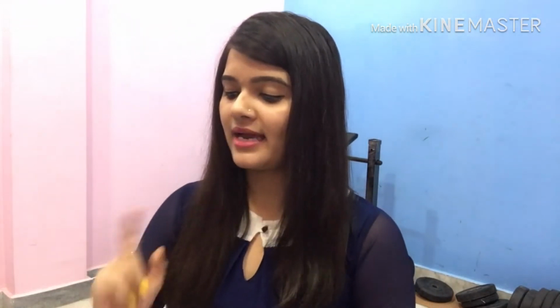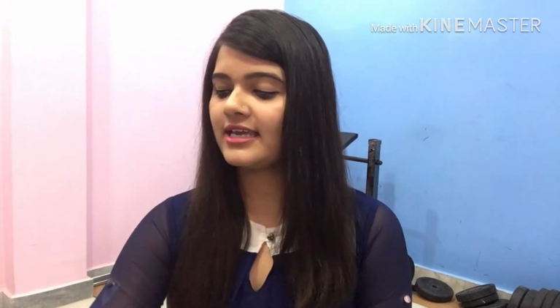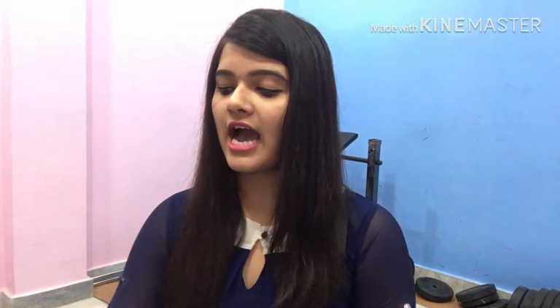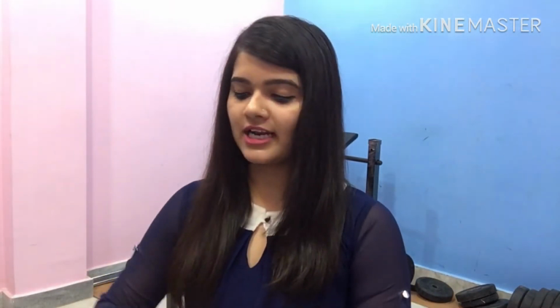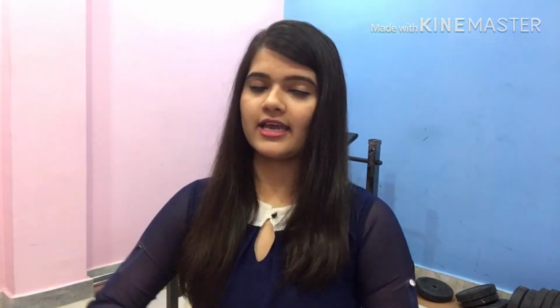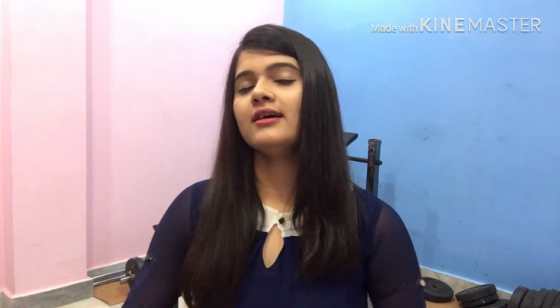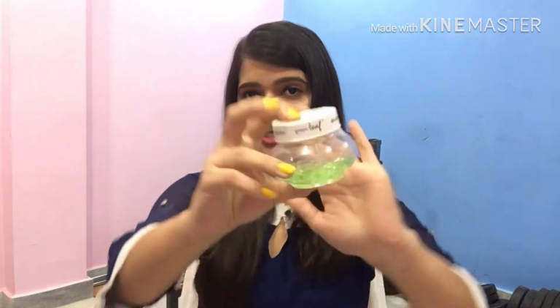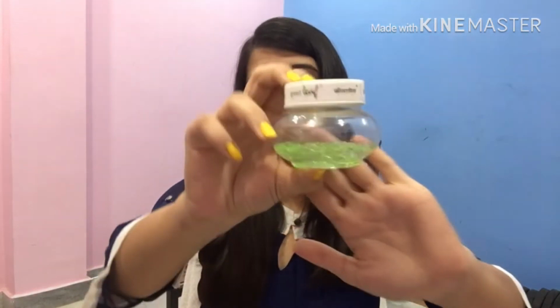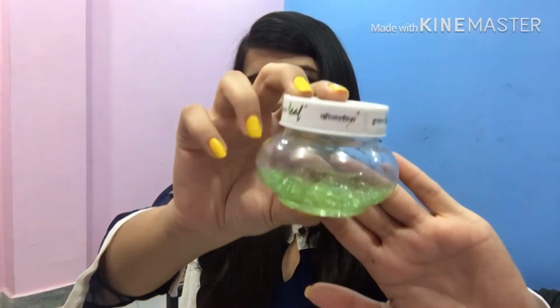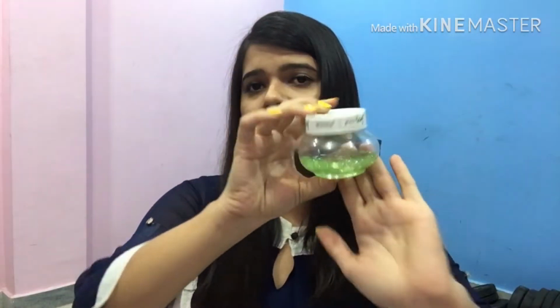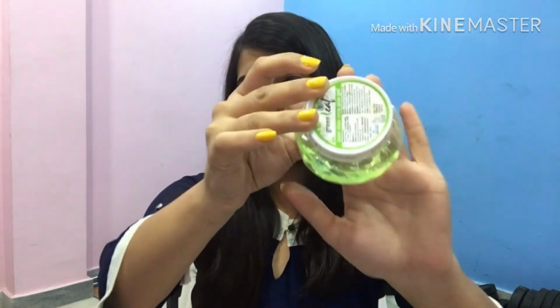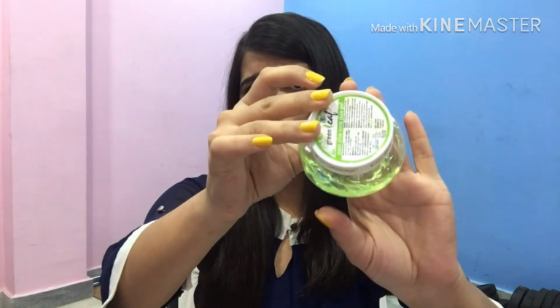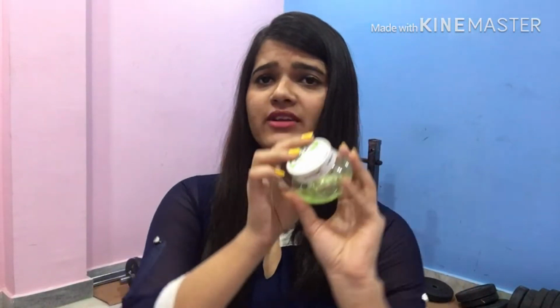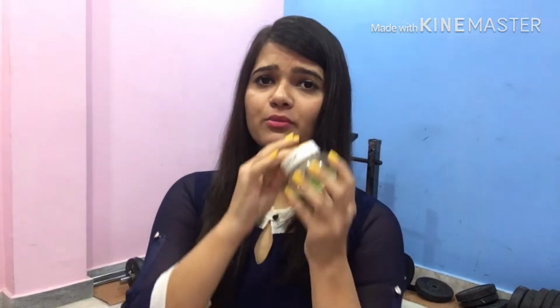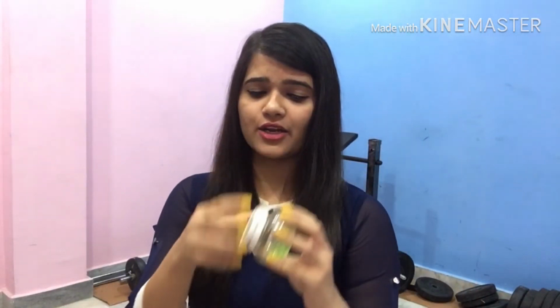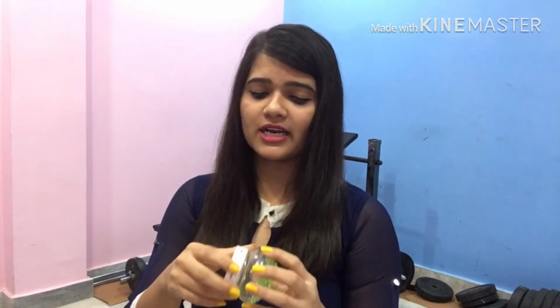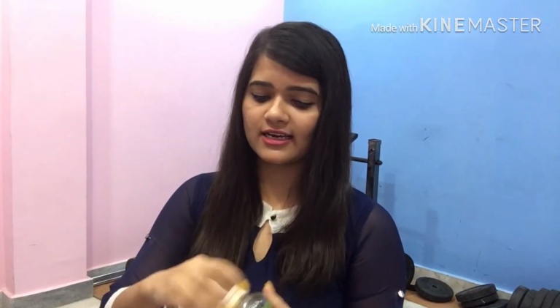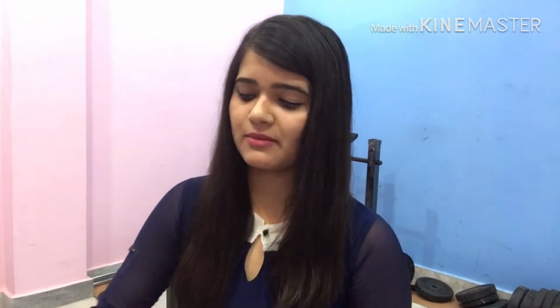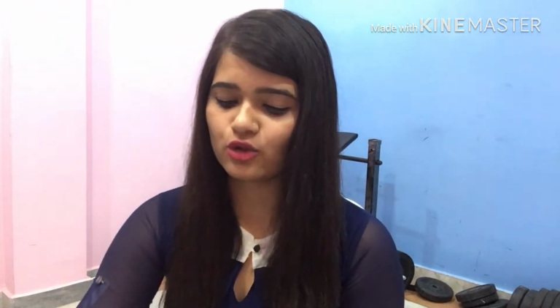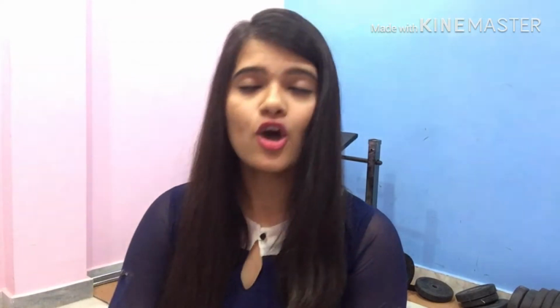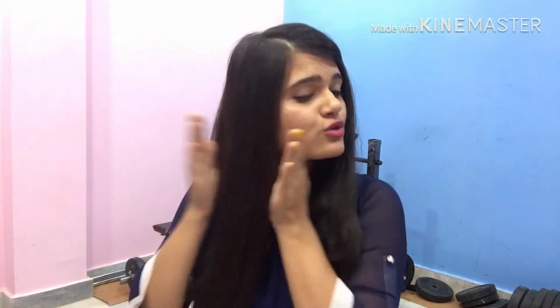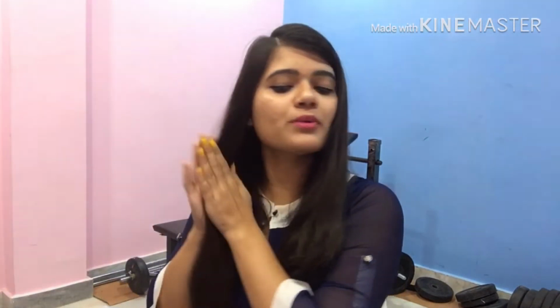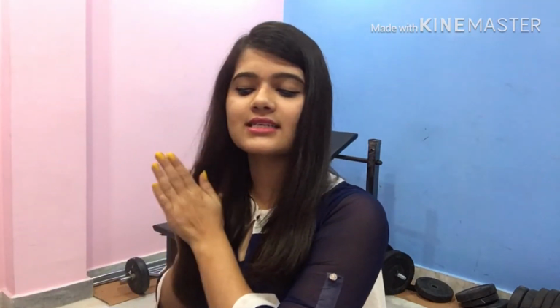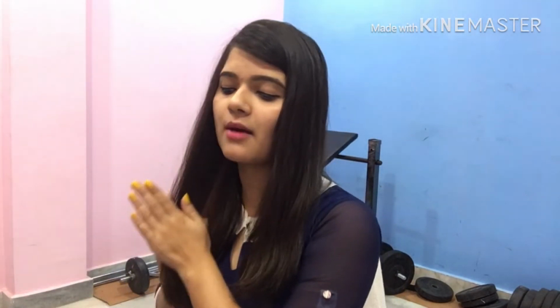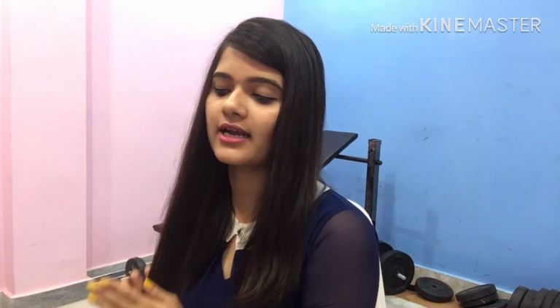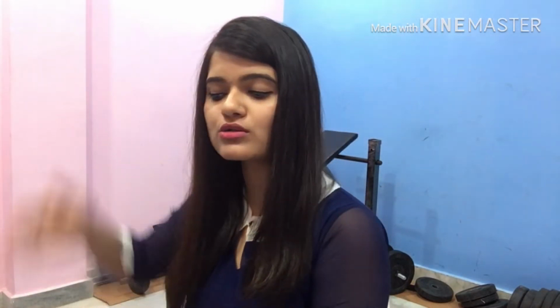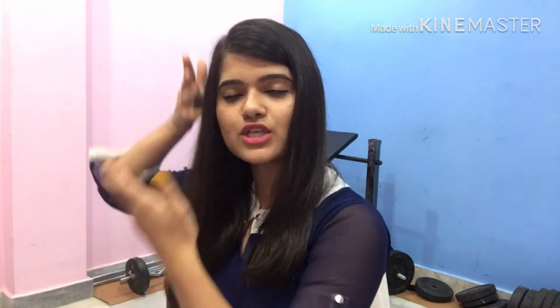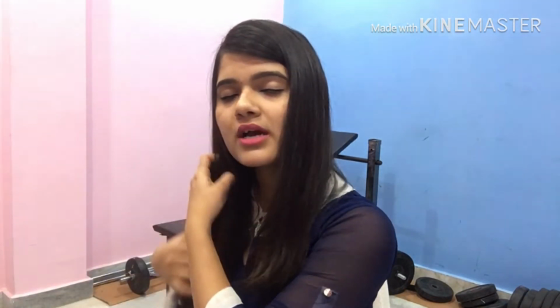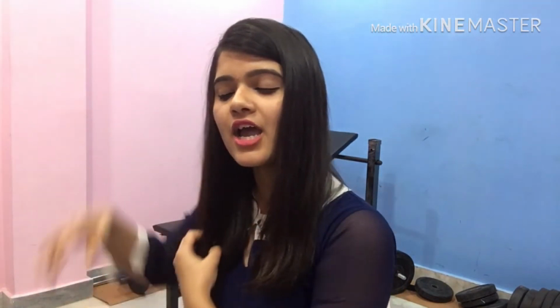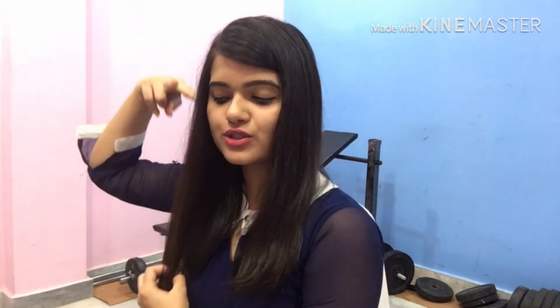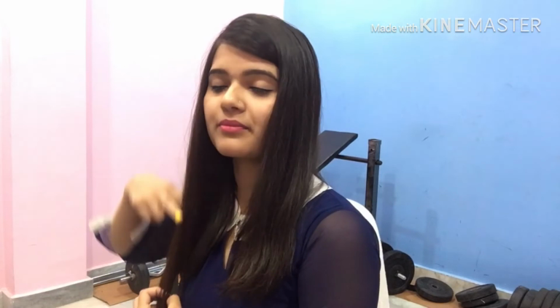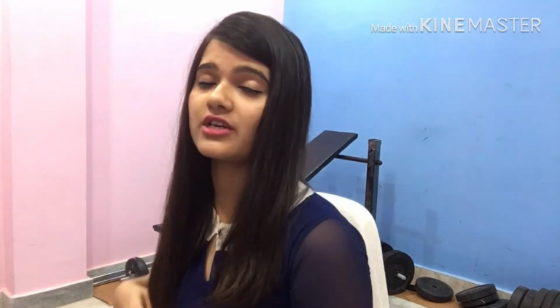The first hack is that you have to take a gel — you can take any gel. I have Aloe Vera gel available here, so I am going to use this. You have to take a little gel on your hands, apply it on your hair, comb it through, and then apply the straightener.